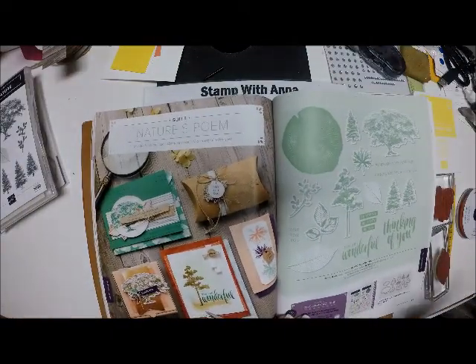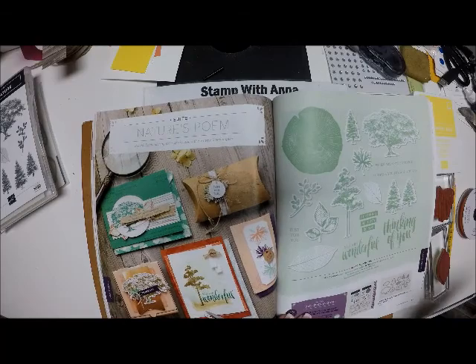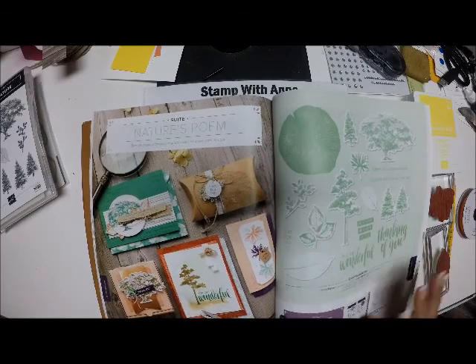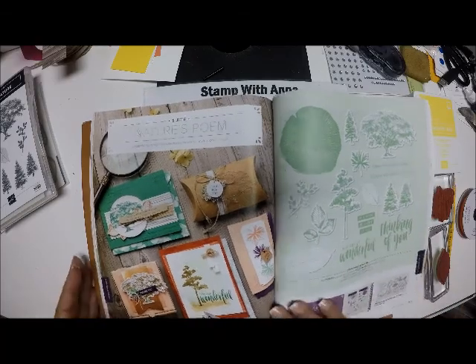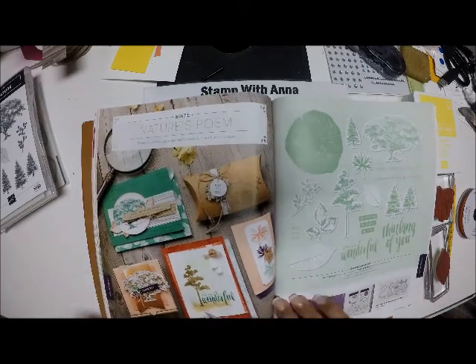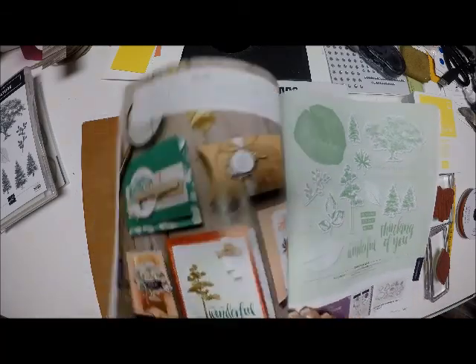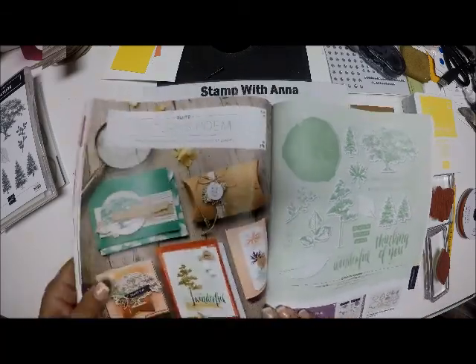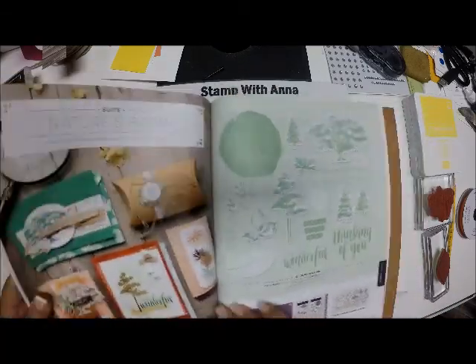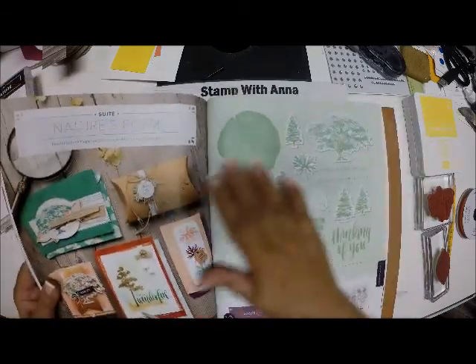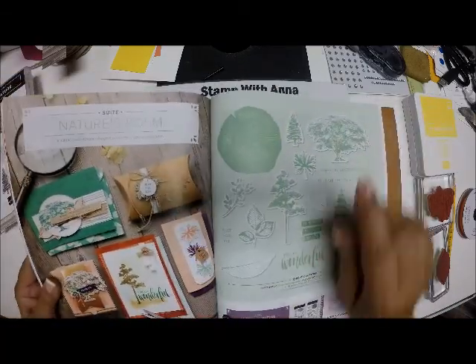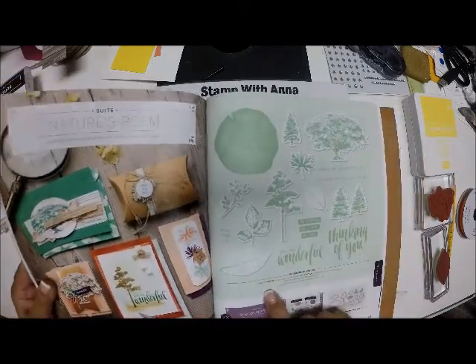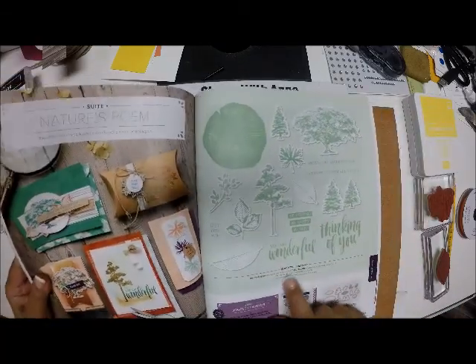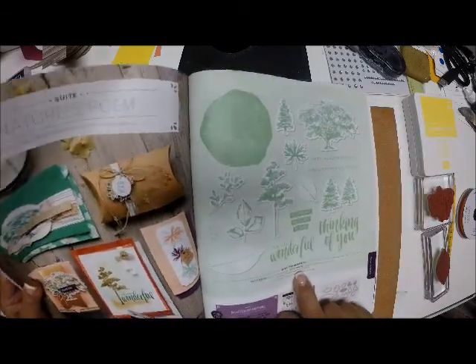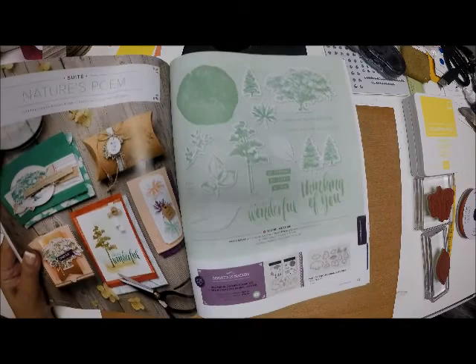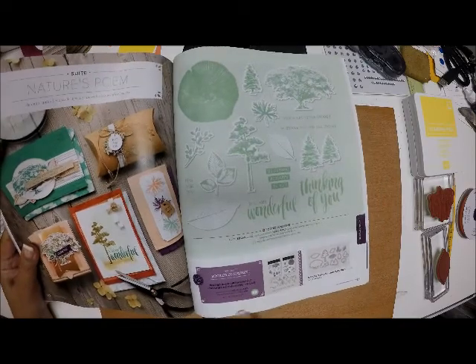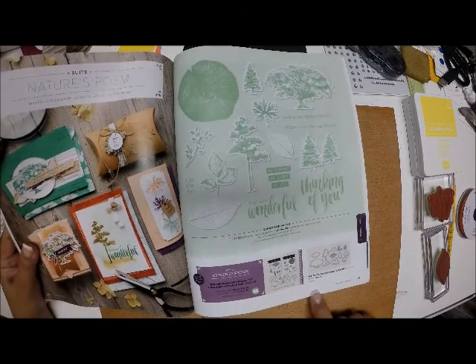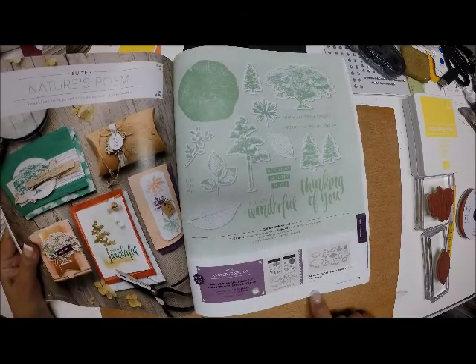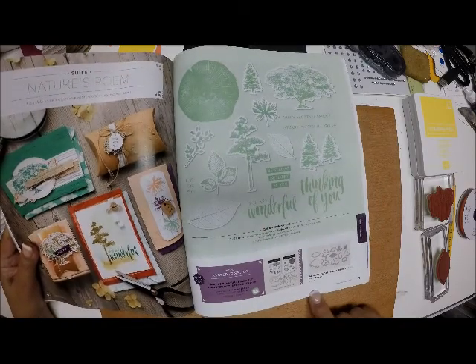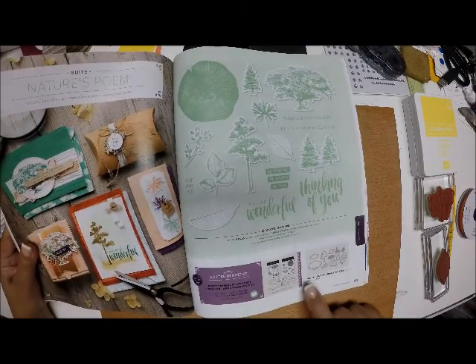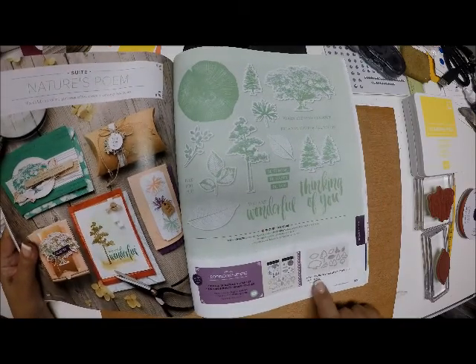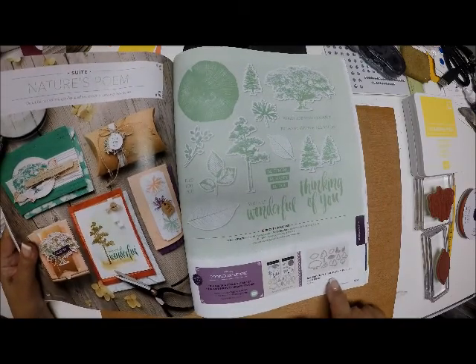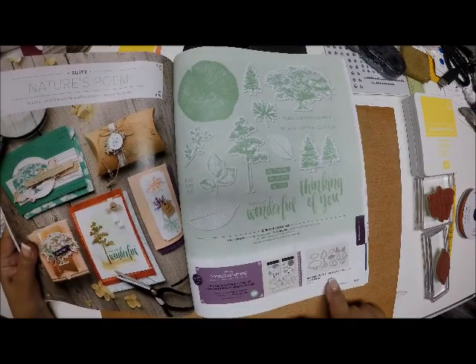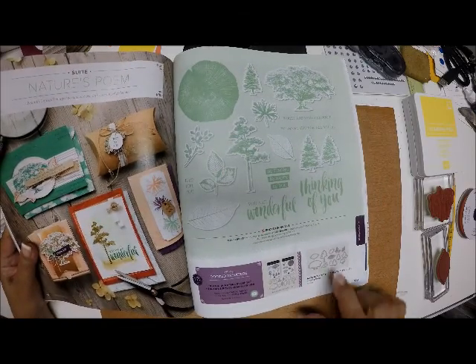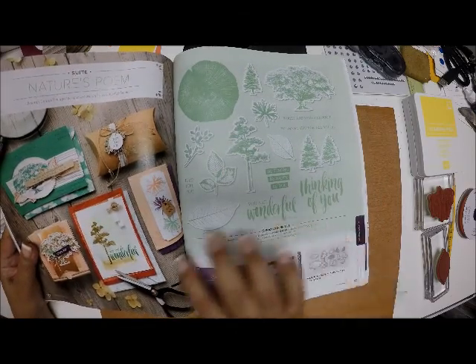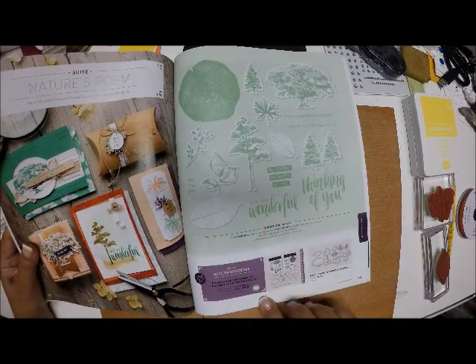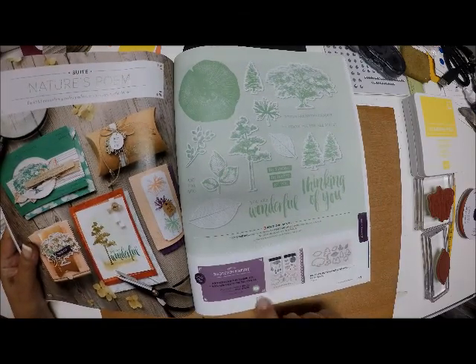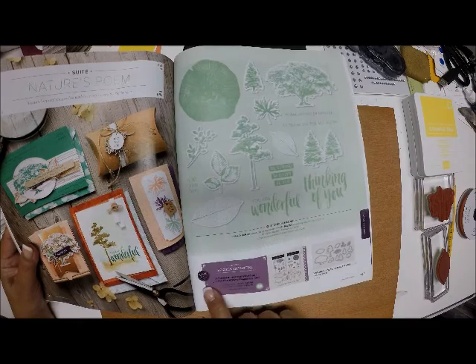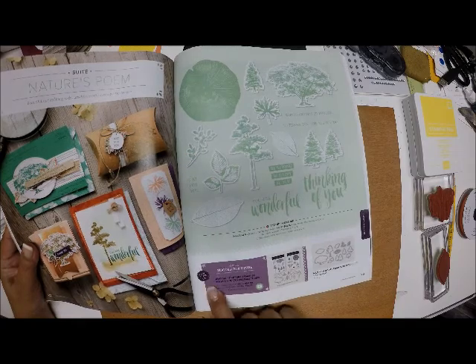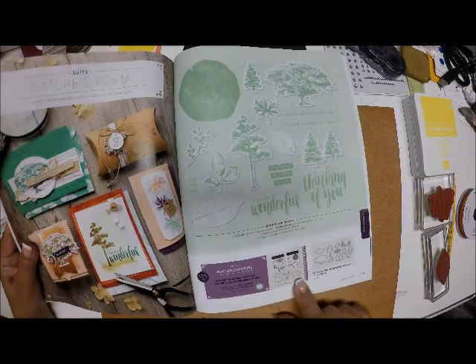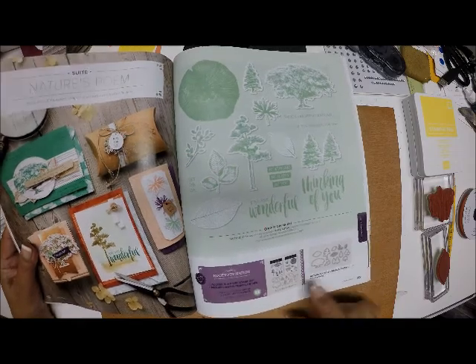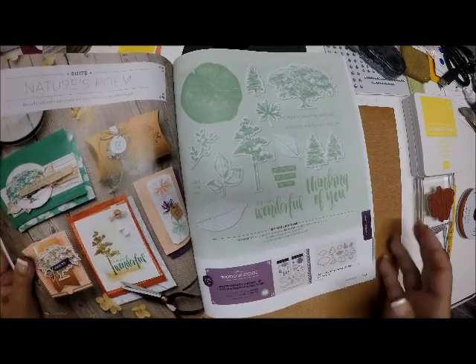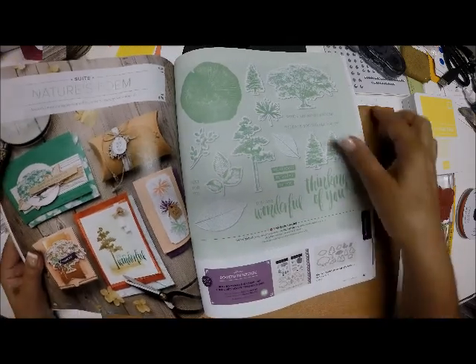All I have from the suite so far is the stamp set, which is called Rooted in Nature, and the coordinating die set, which is called Nature's Roots Framelits. It is a bundle, so it is available for 10% off.